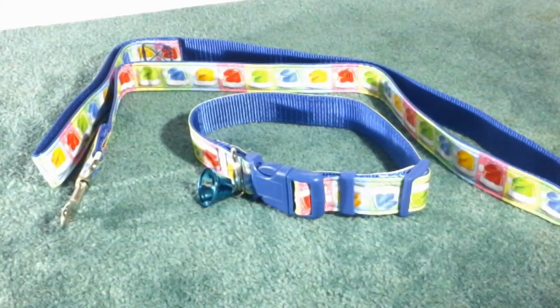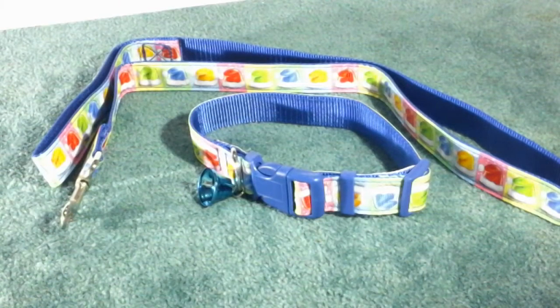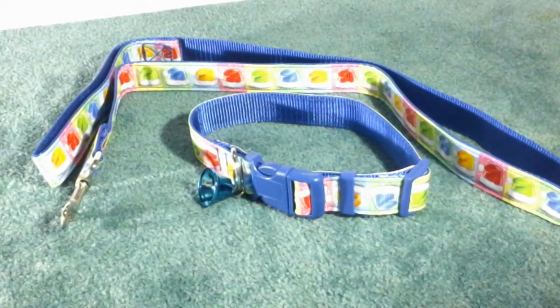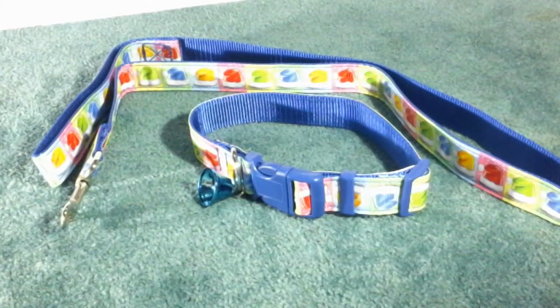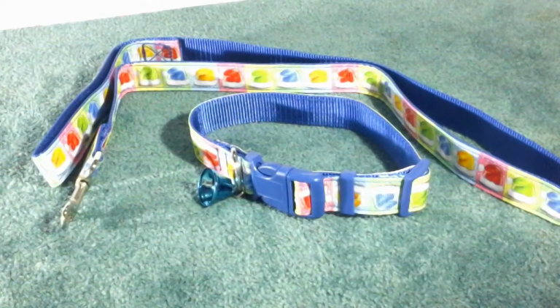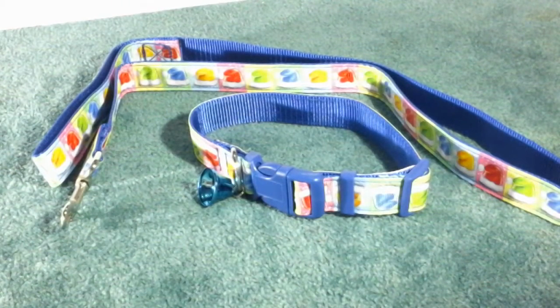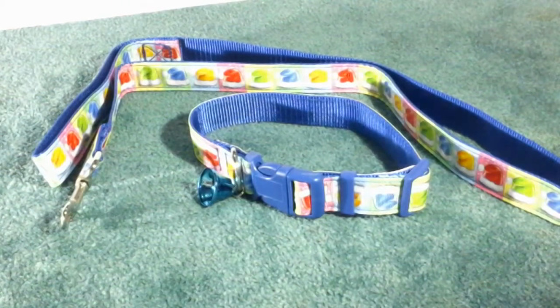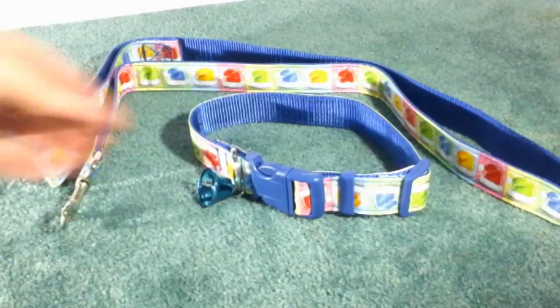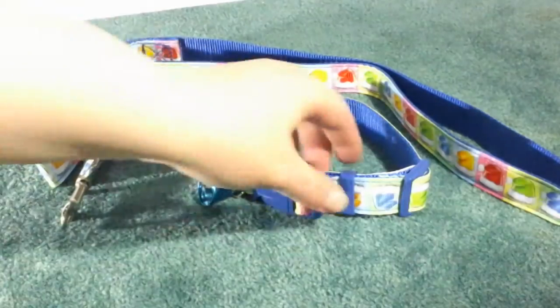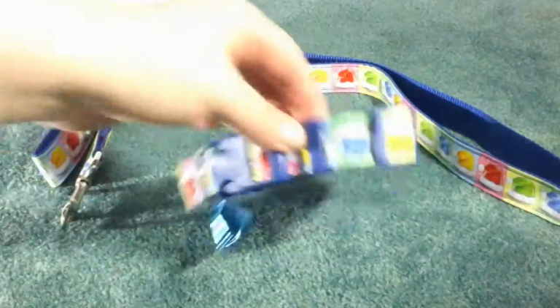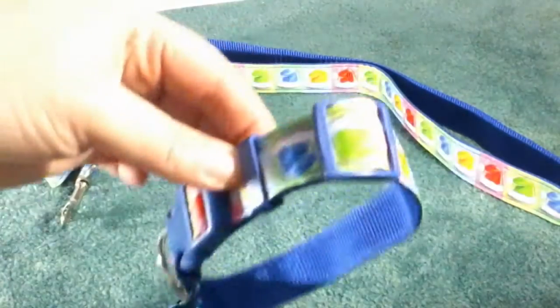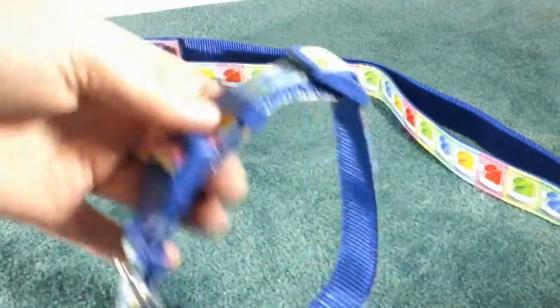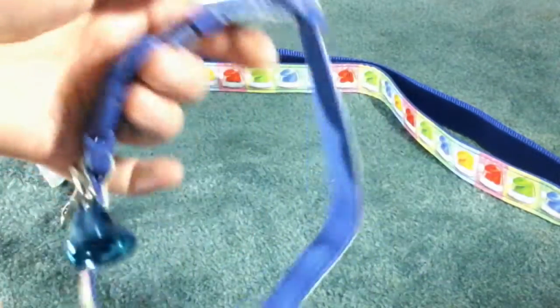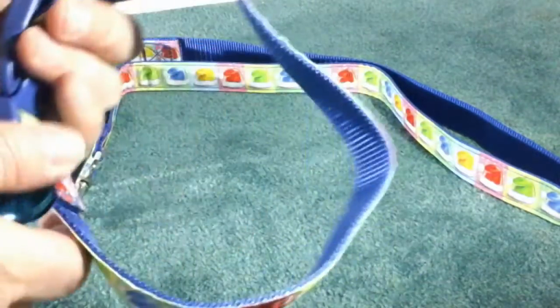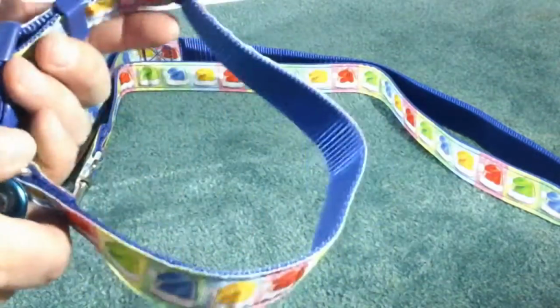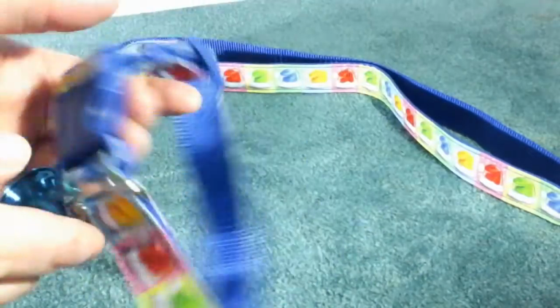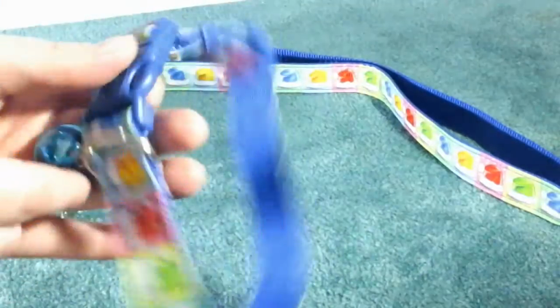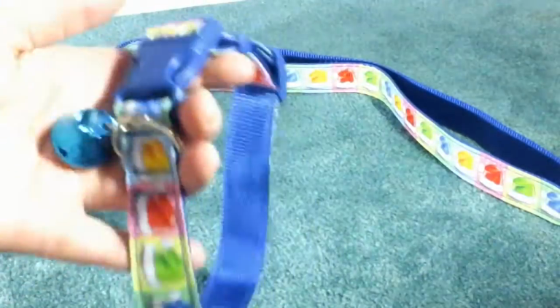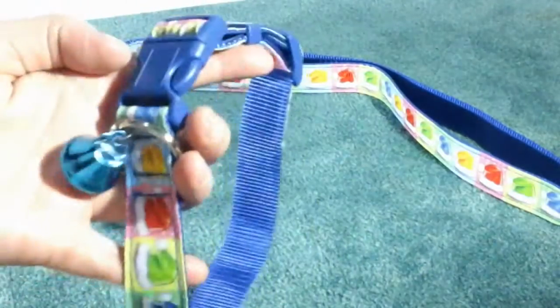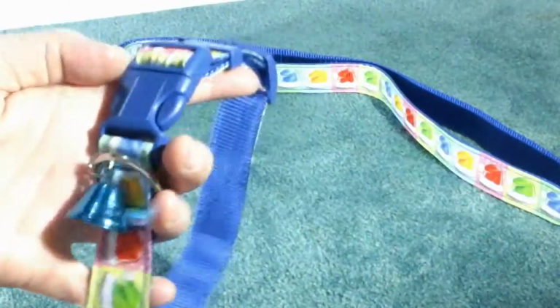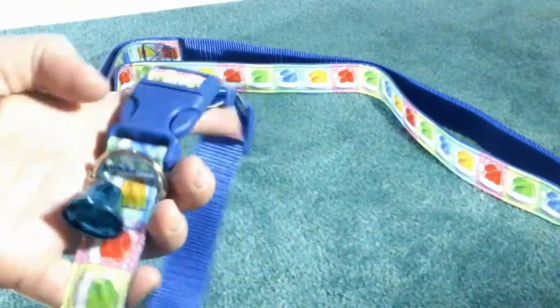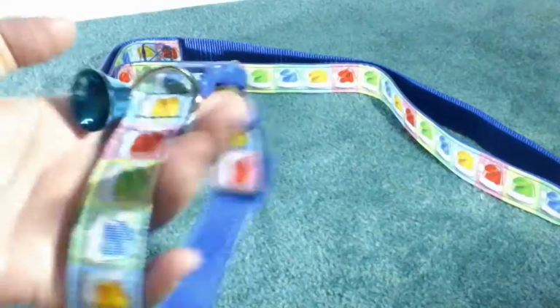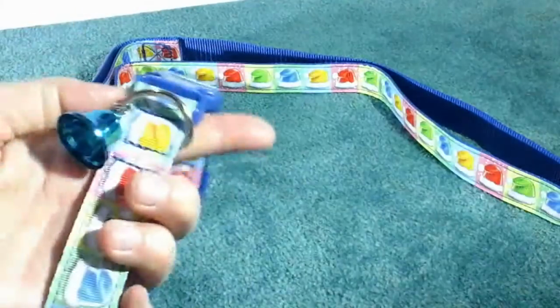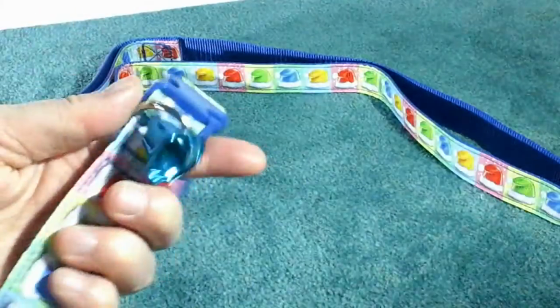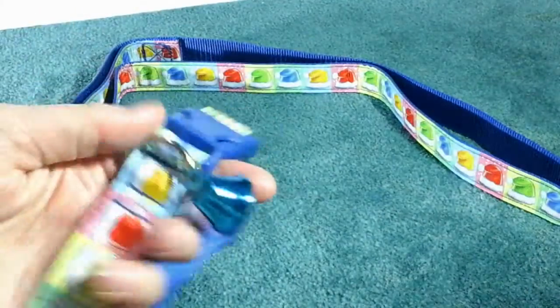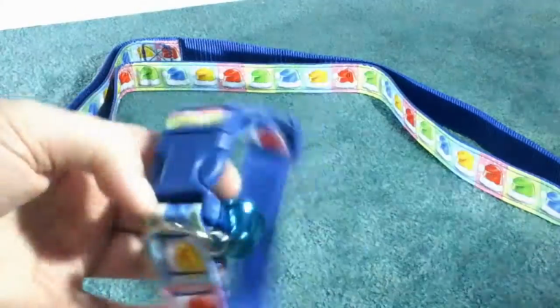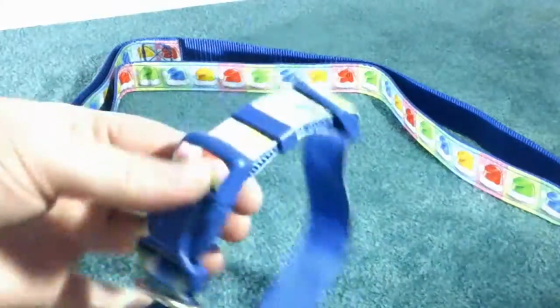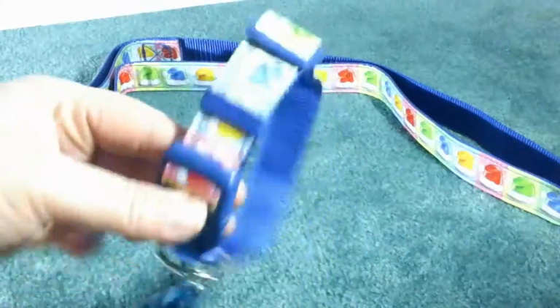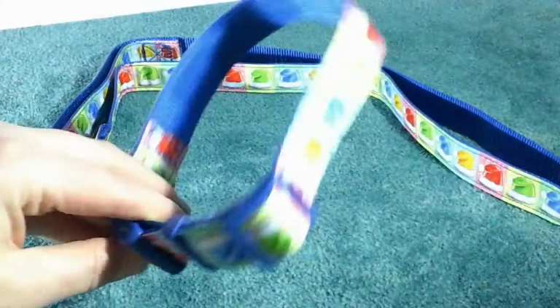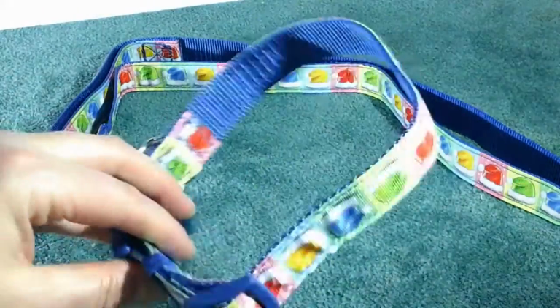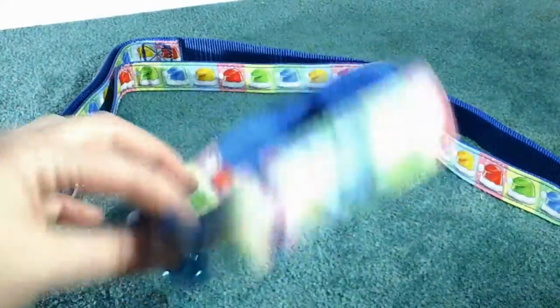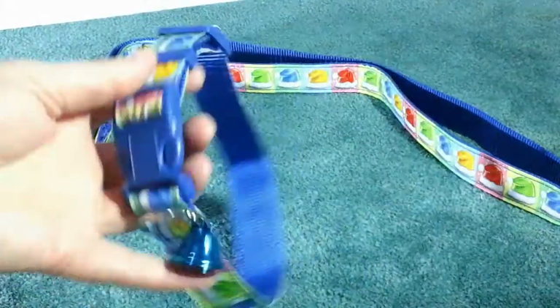This is the leash and collar set that you get. It's an adjustable collar so it can fit a fairly large amount of dogs — small or large. I would say for medium and up, maybe even smaller.